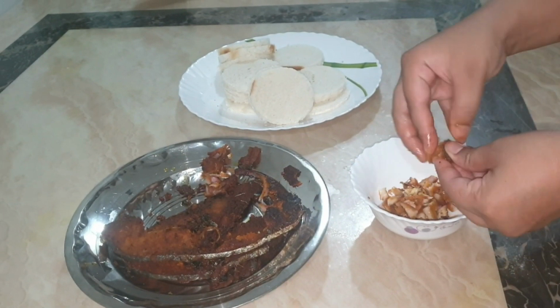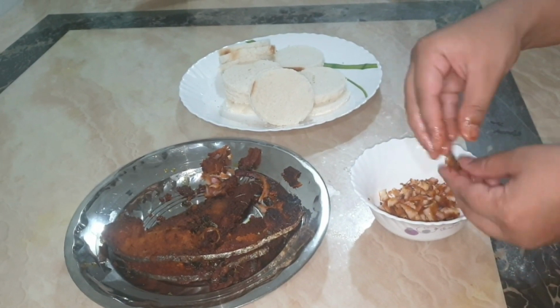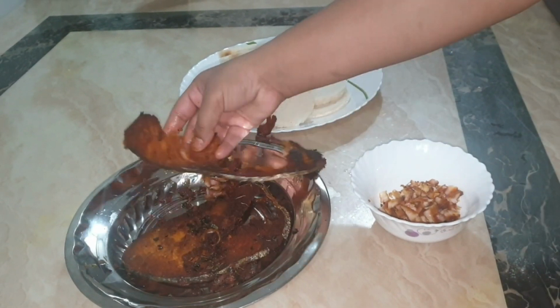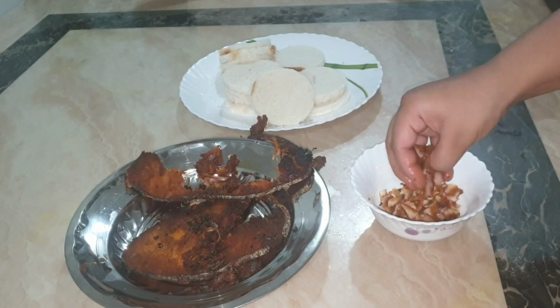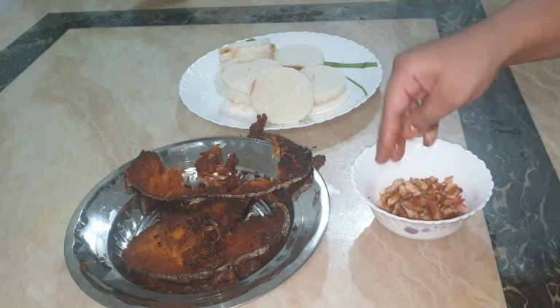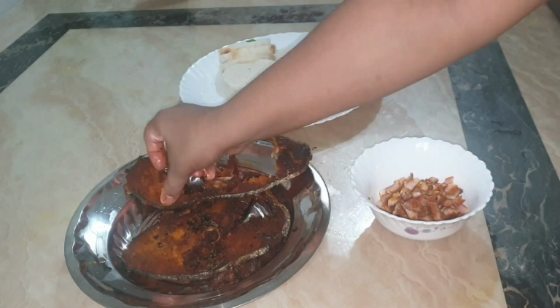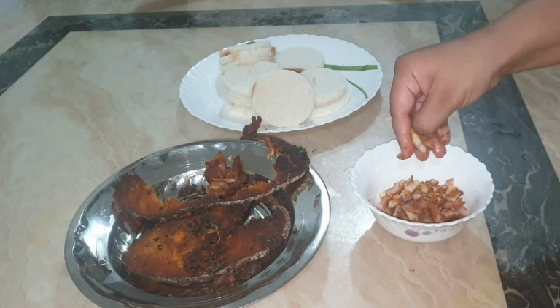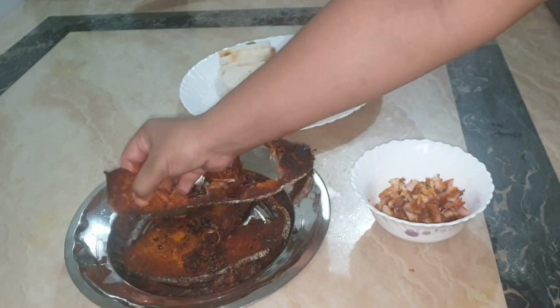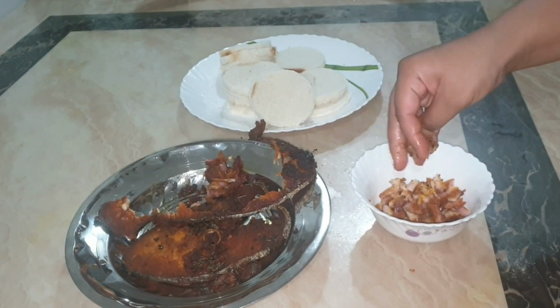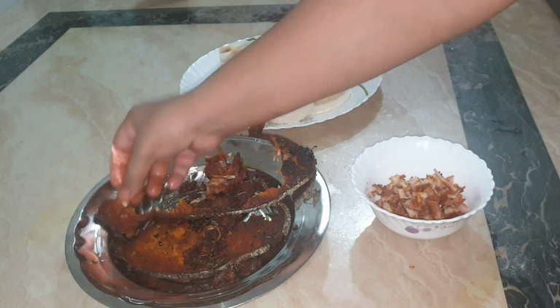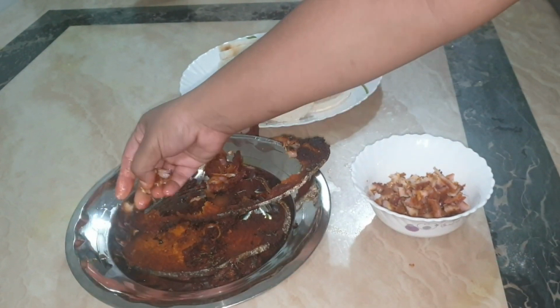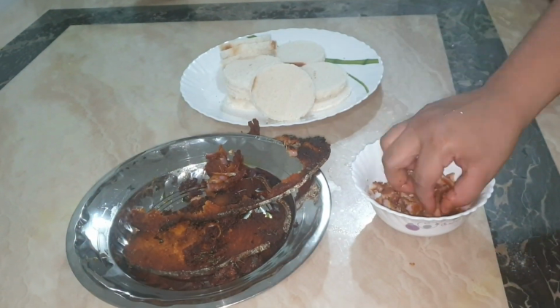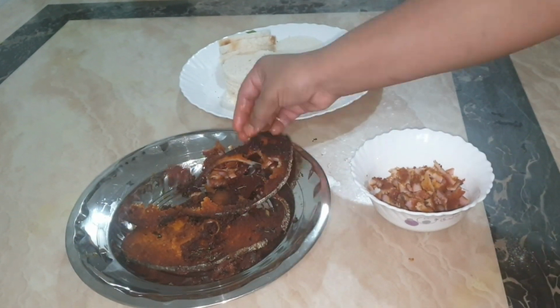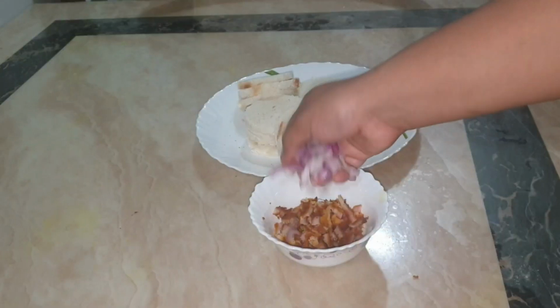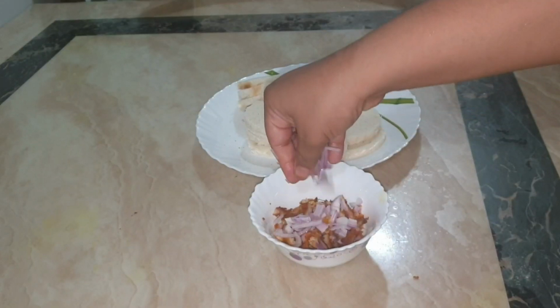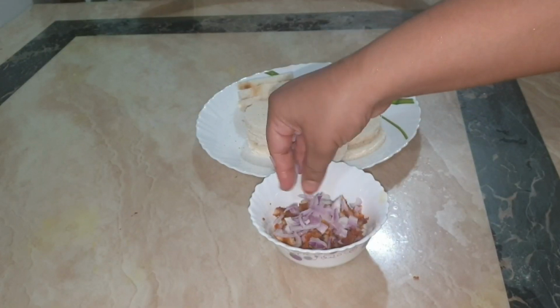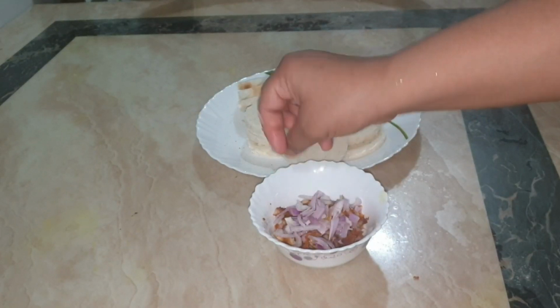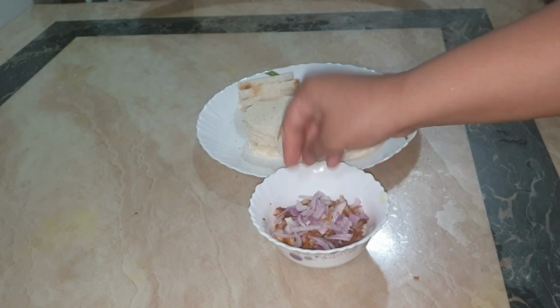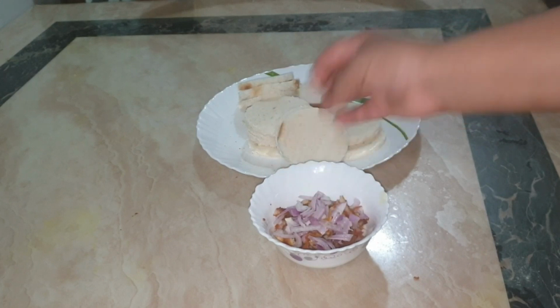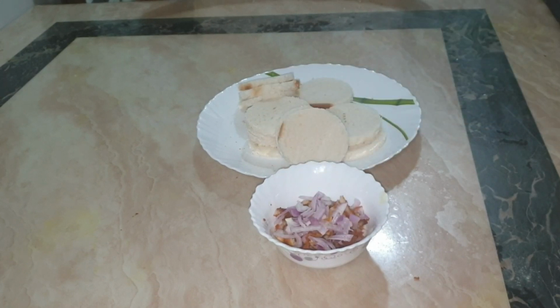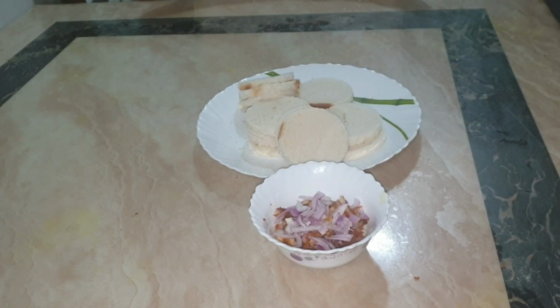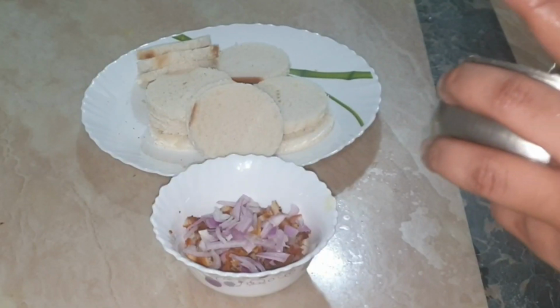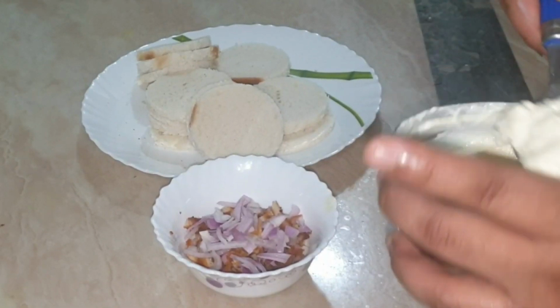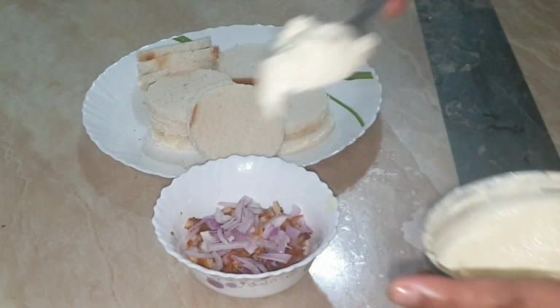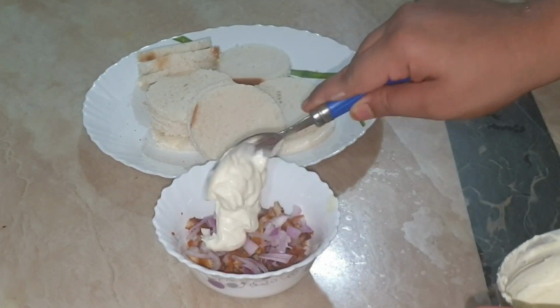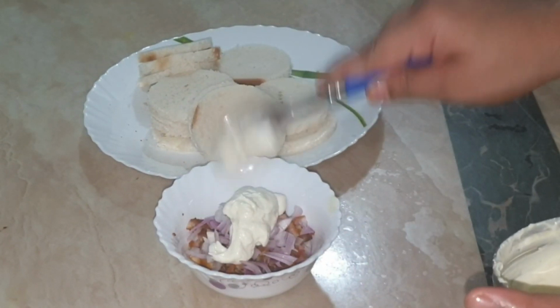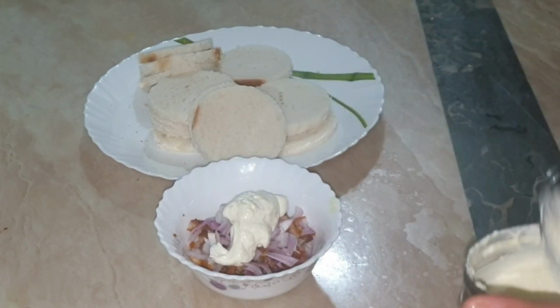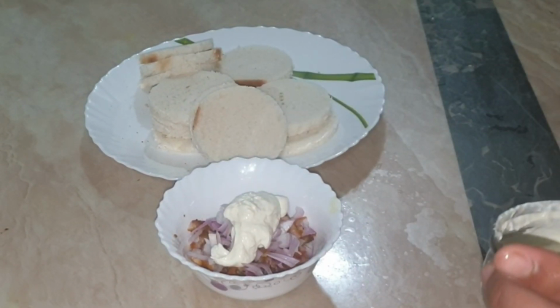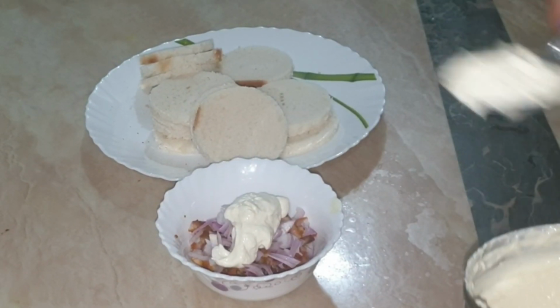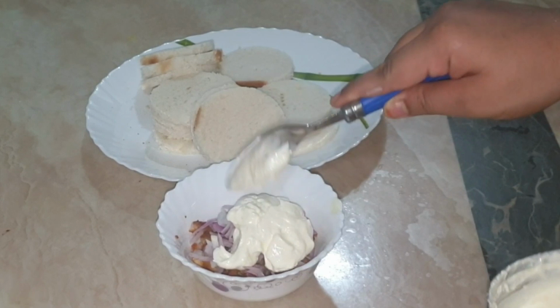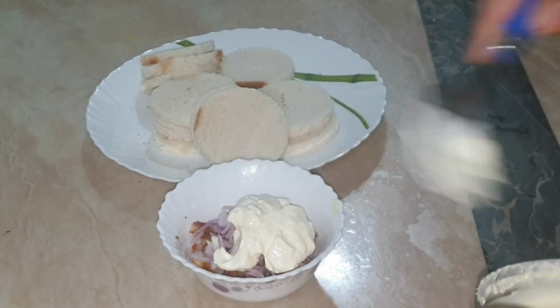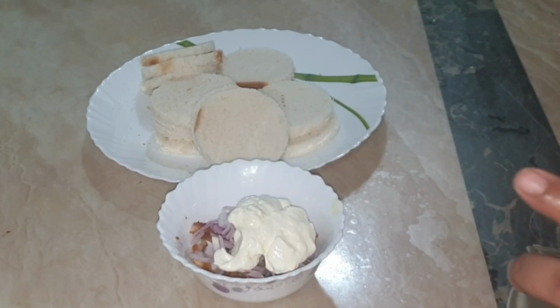You have to add all the ingredients — you can put them in a bowl. I am going to put onions instead of corn. I am going to add the mayonnaise. This is homemade mayonnaise.